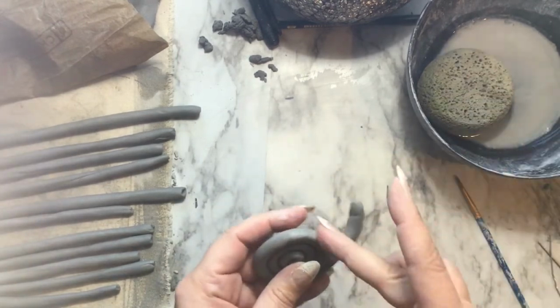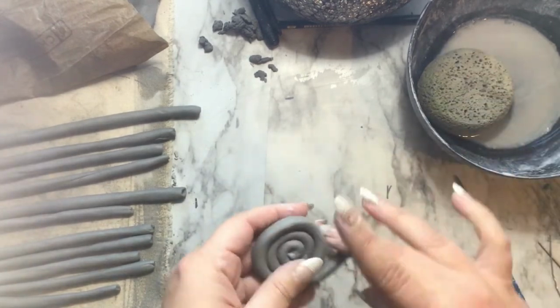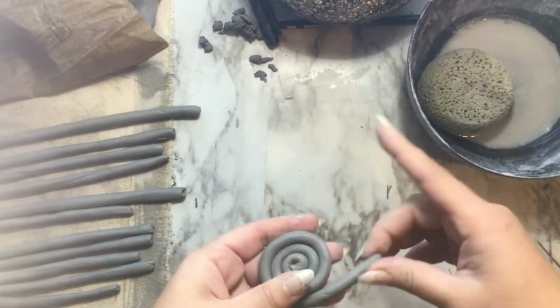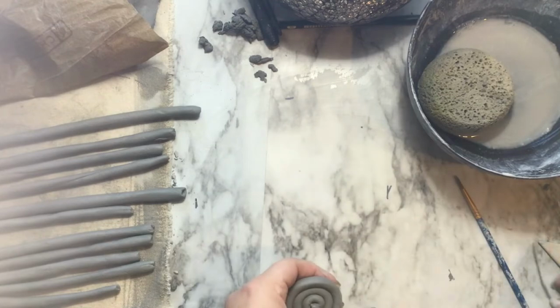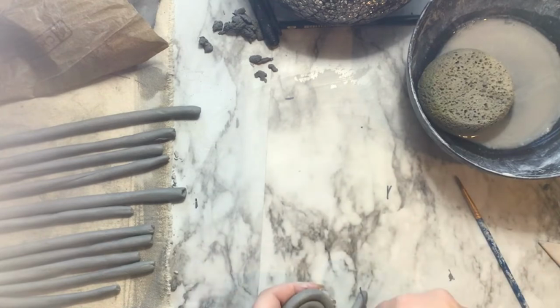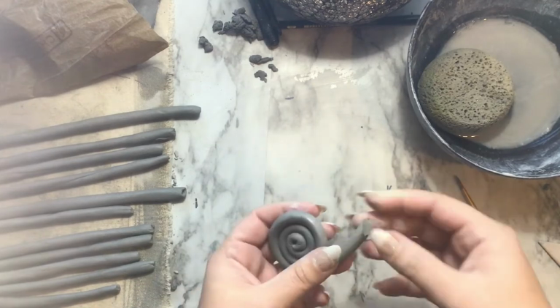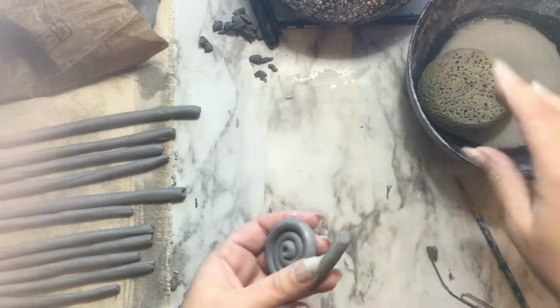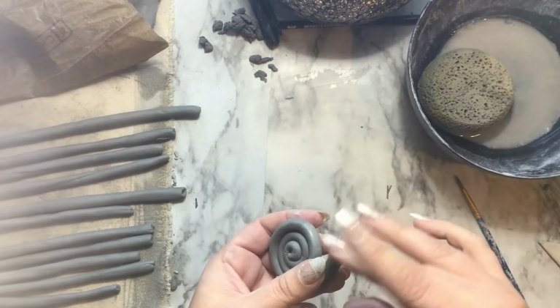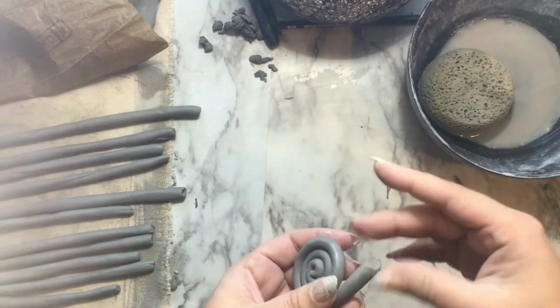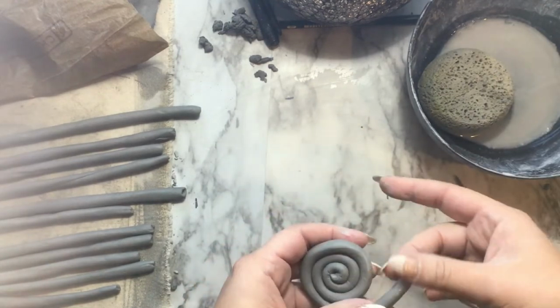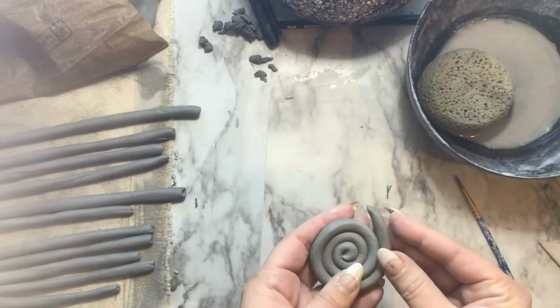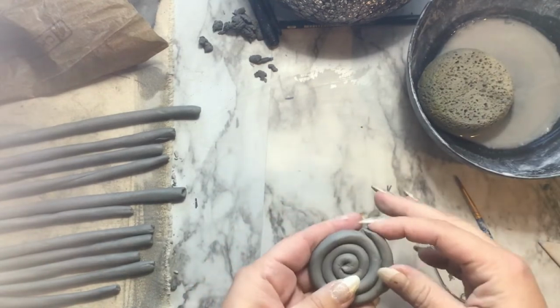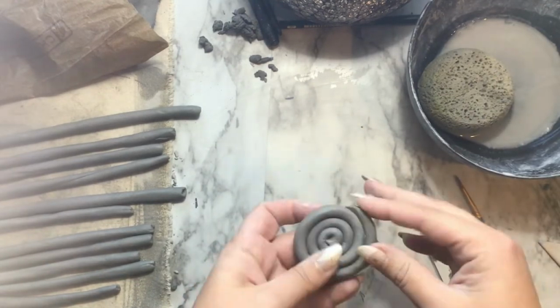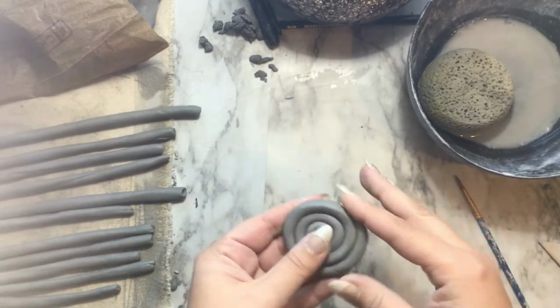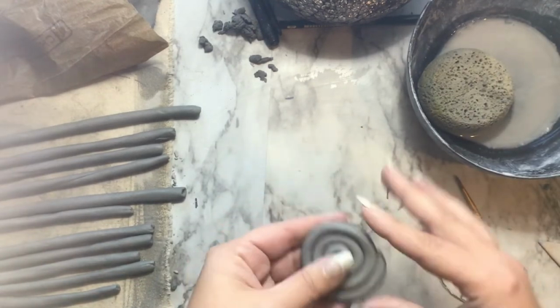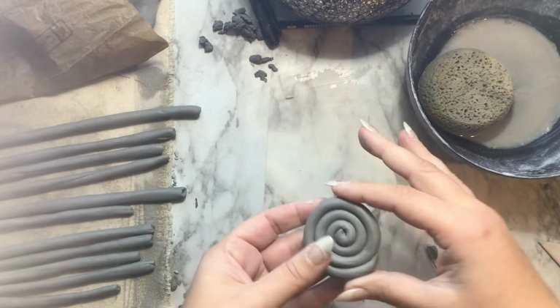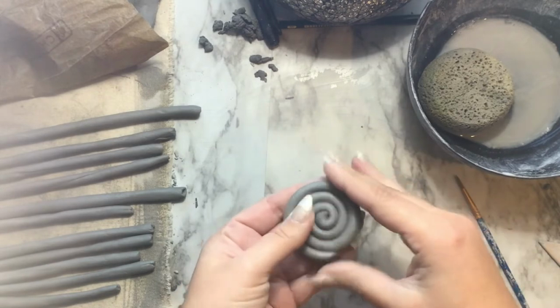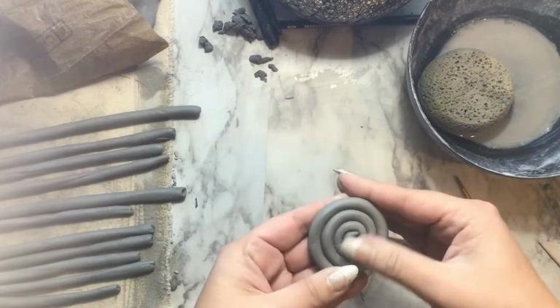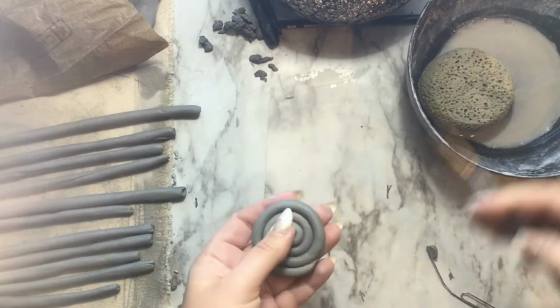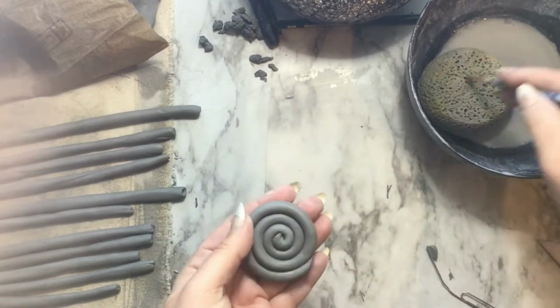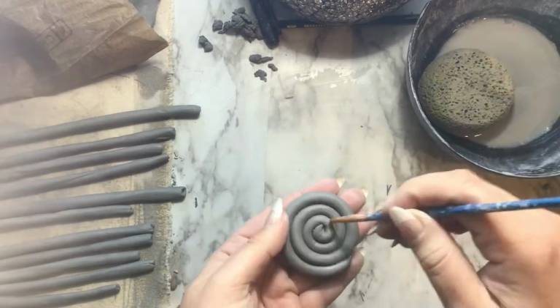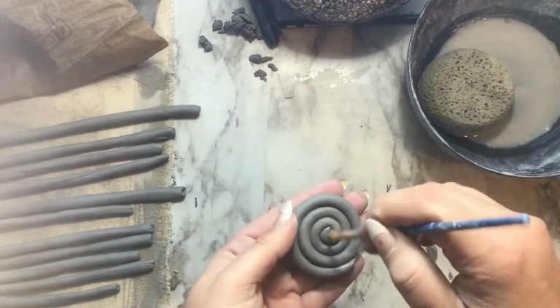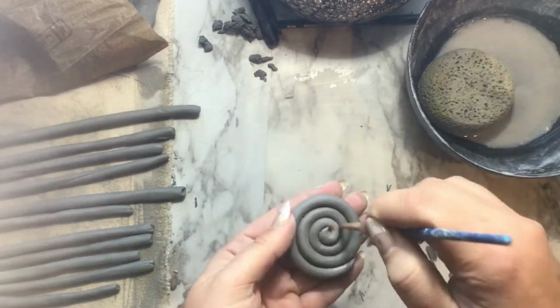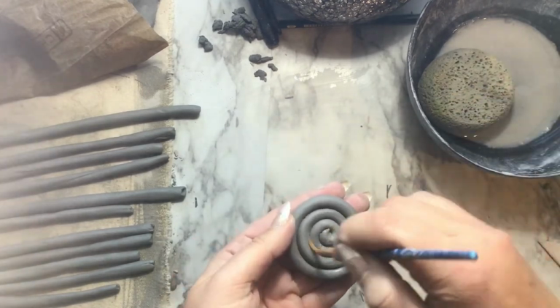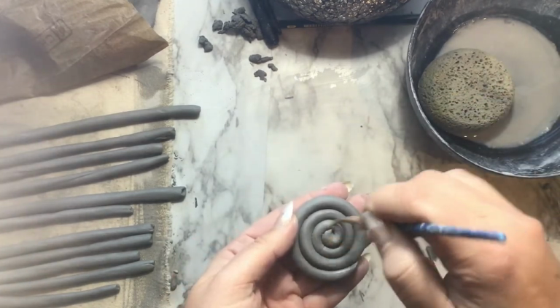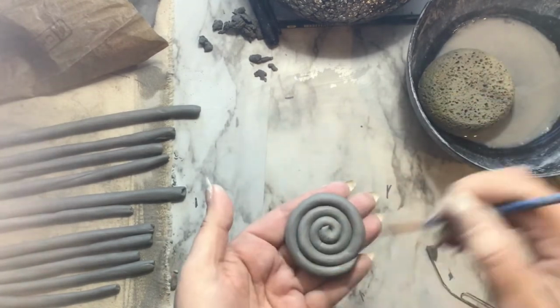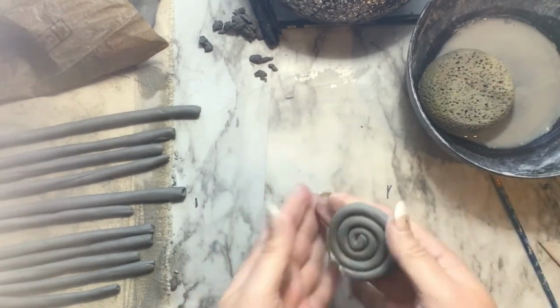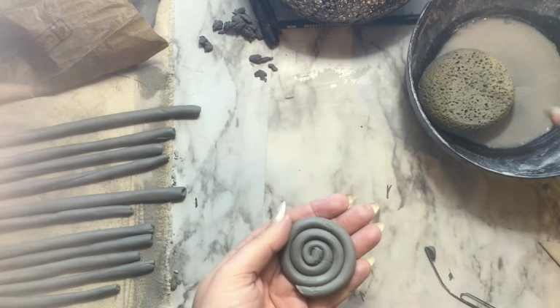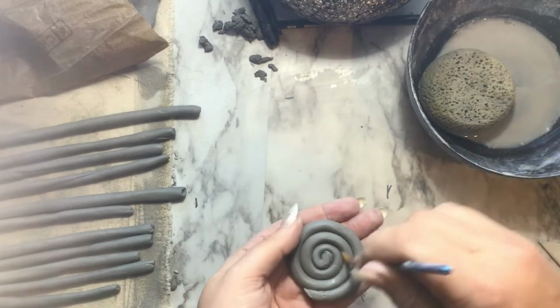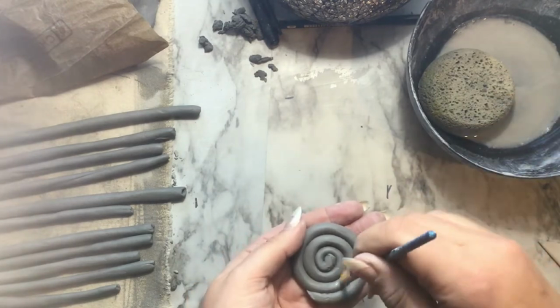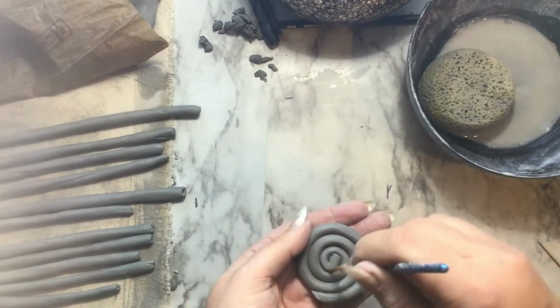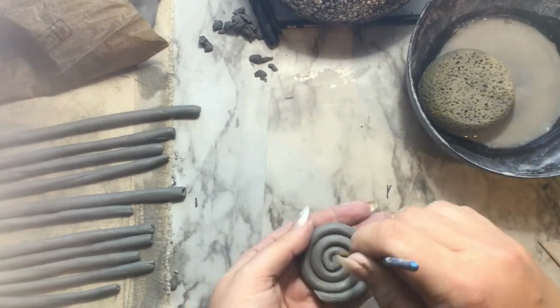To make sure that your end doesn't unravel, you need to add a little bit of water to the ends and where the end is going to go. You can also cut the end so it has a little bit of a more gentle curve as it's connected. You can use a paintbrush to clean up any imperfections that you may have had while you were rolling up your spiral.